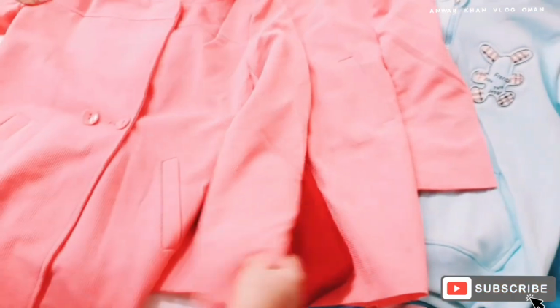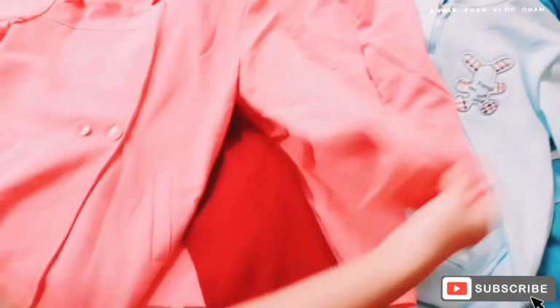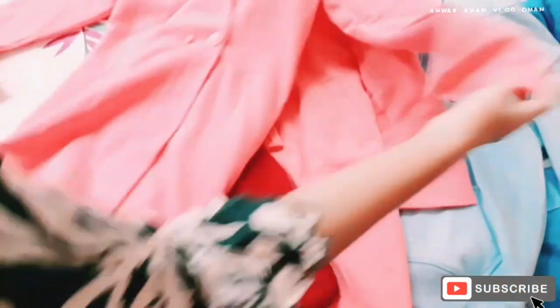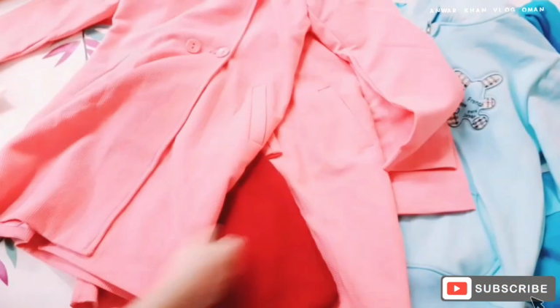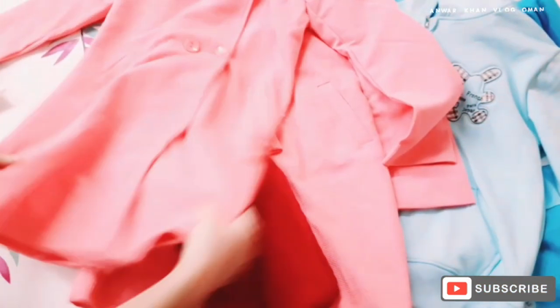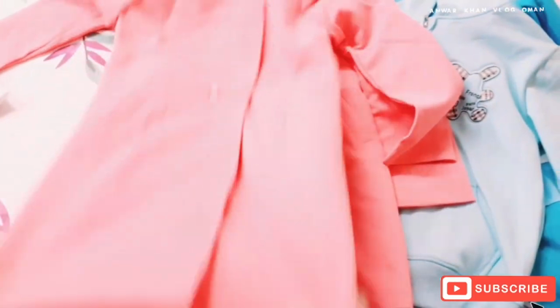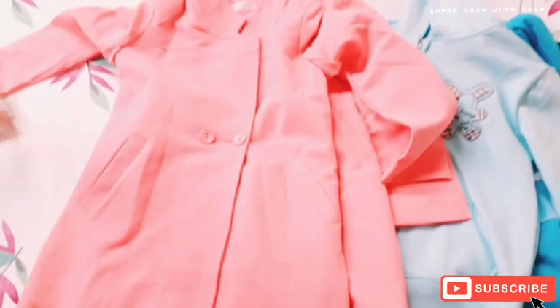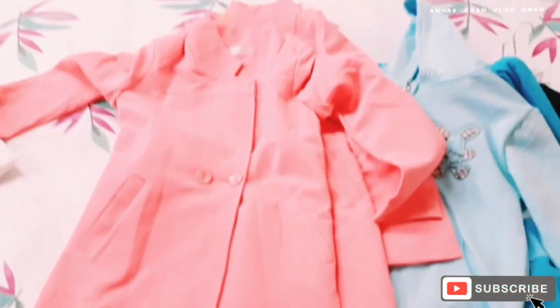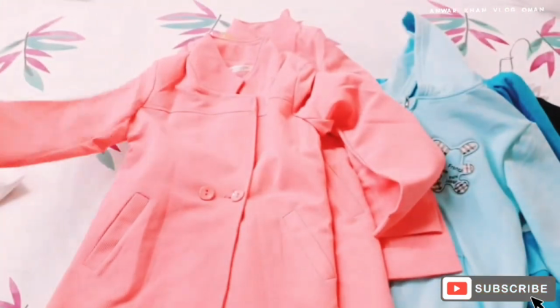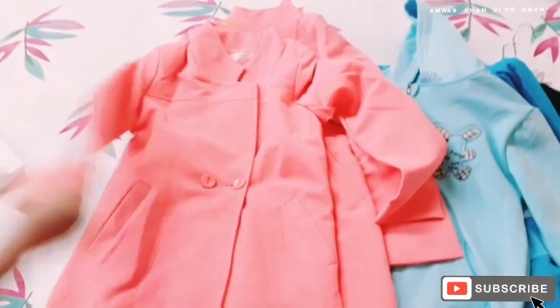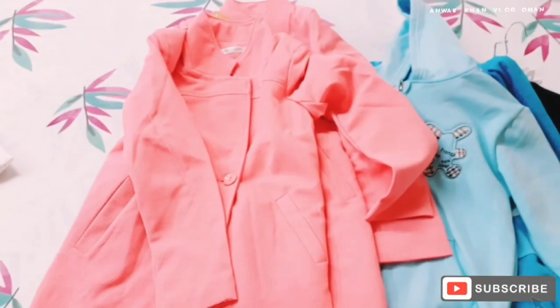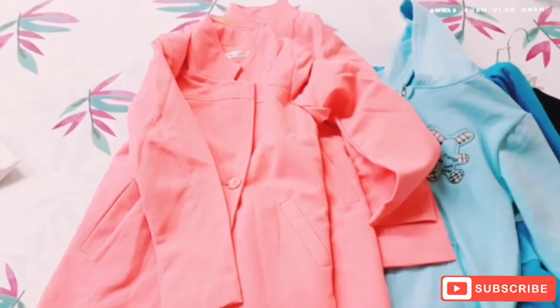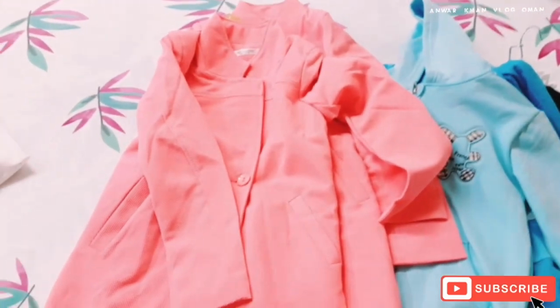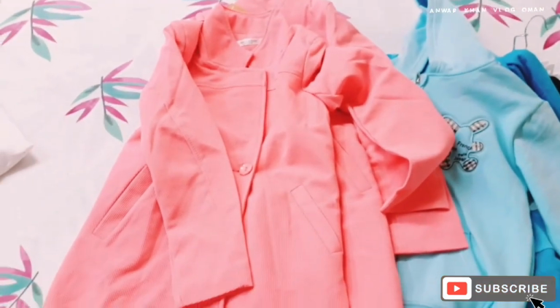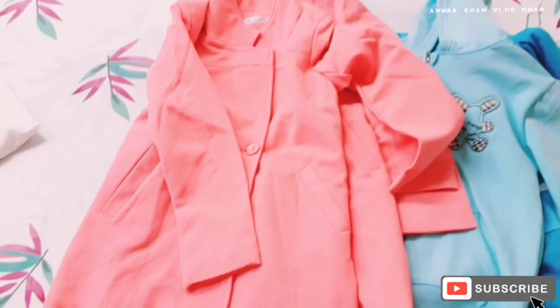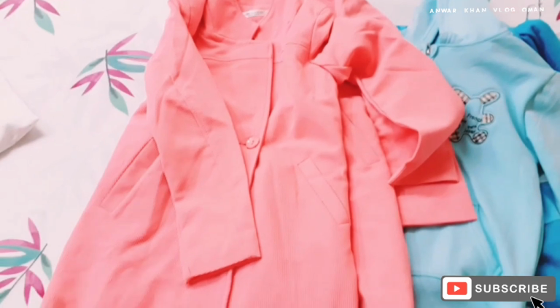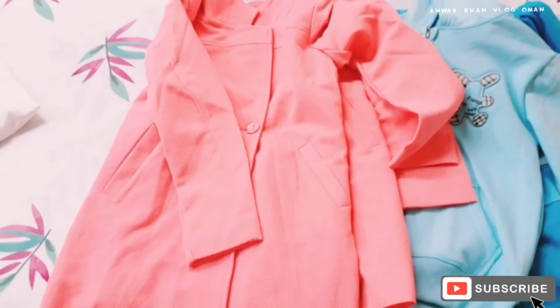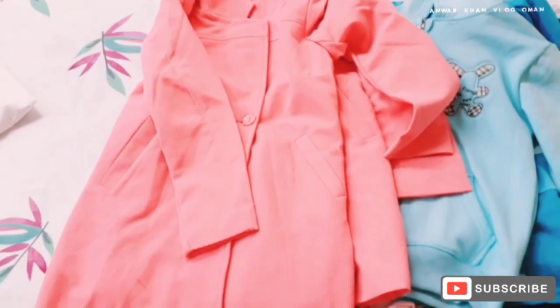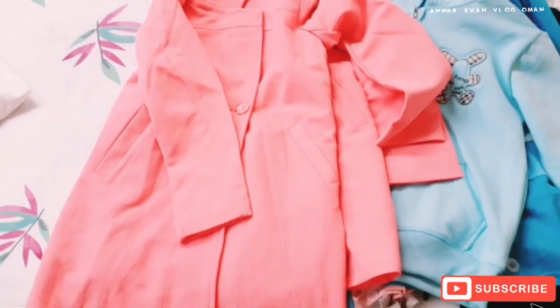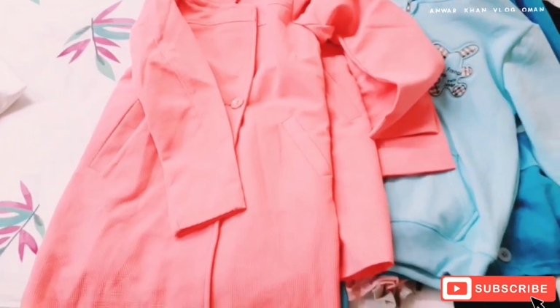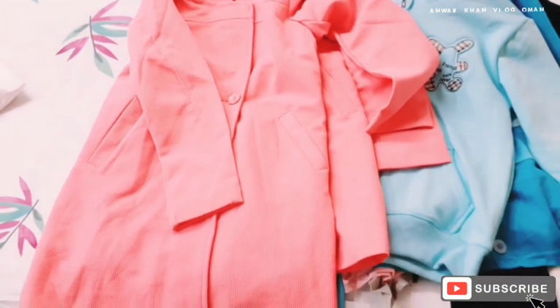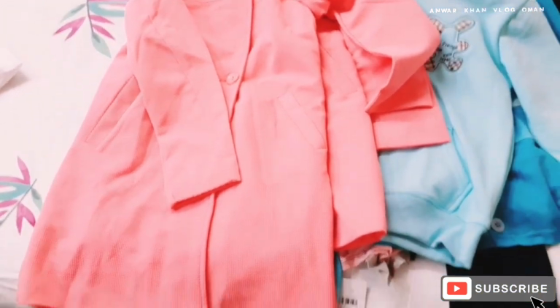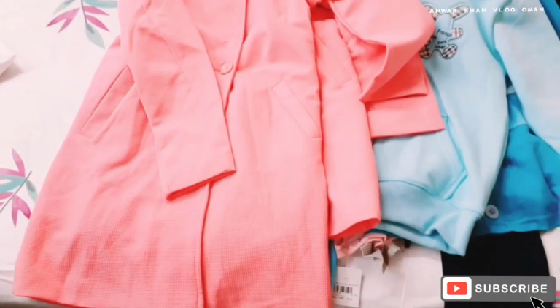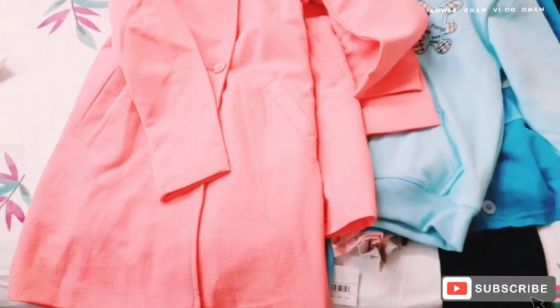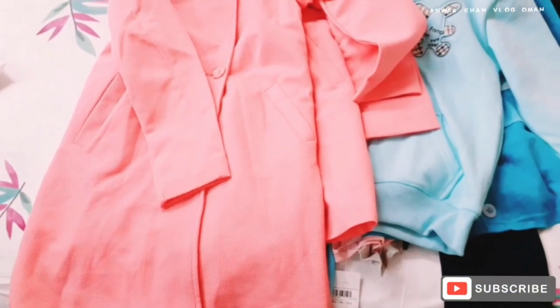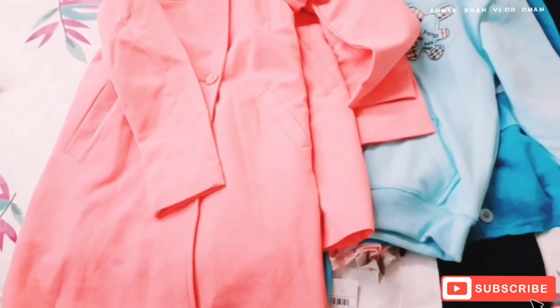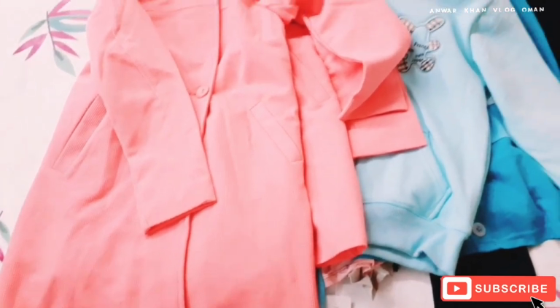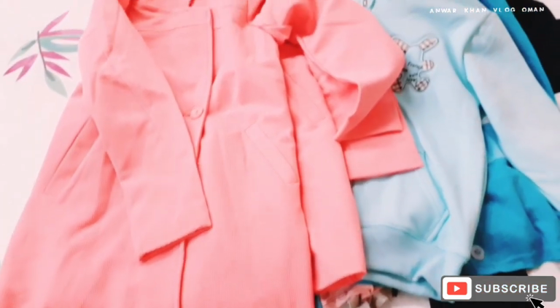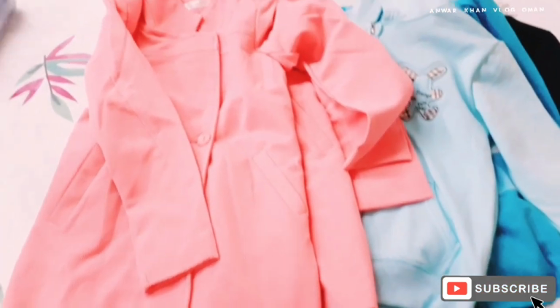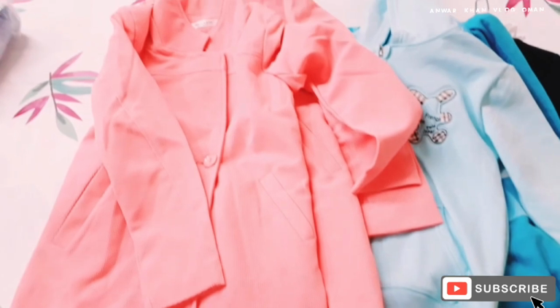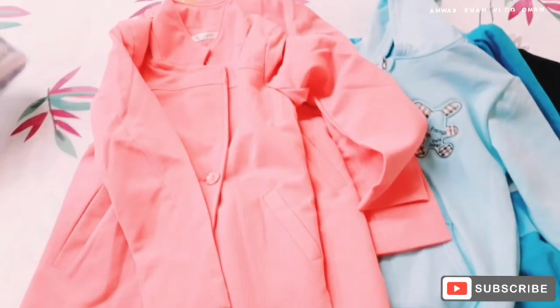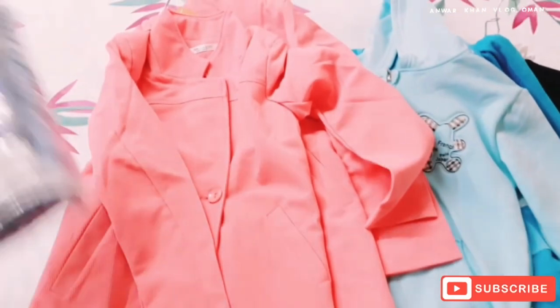Next here you can see there is one more coat and this is for me because I like this coat. And with it I have also bought a bath robe.